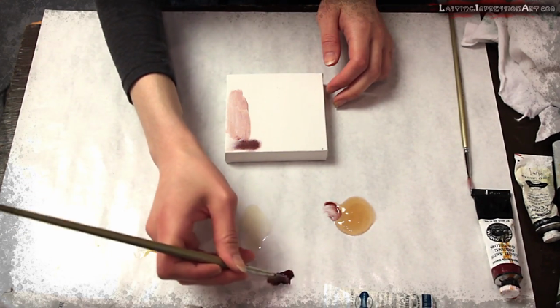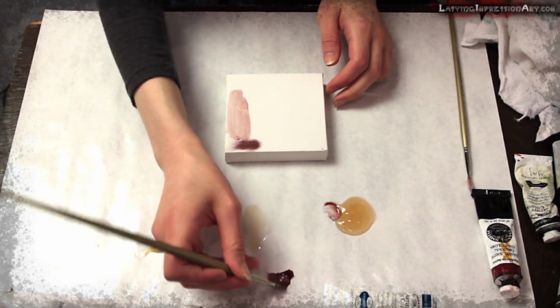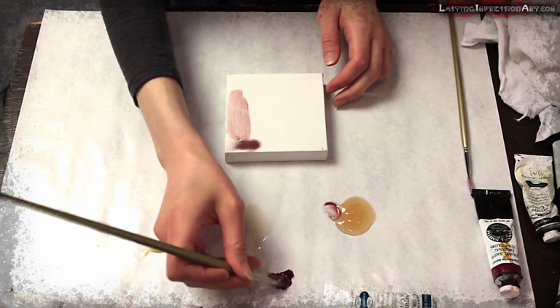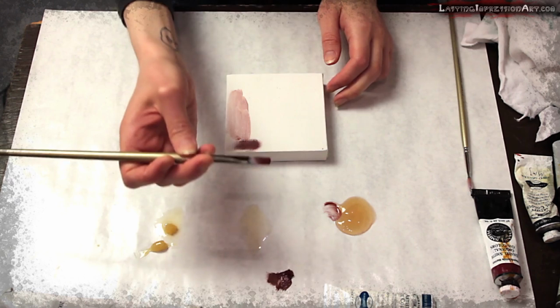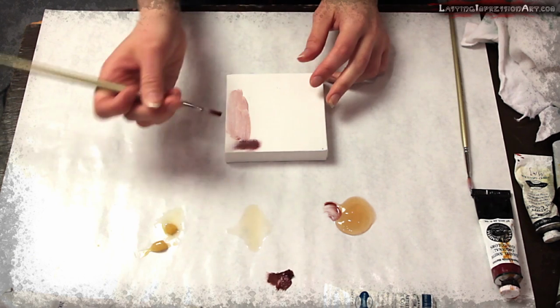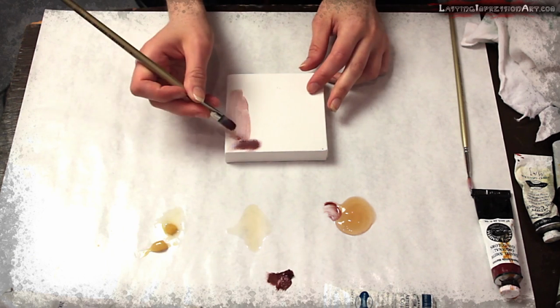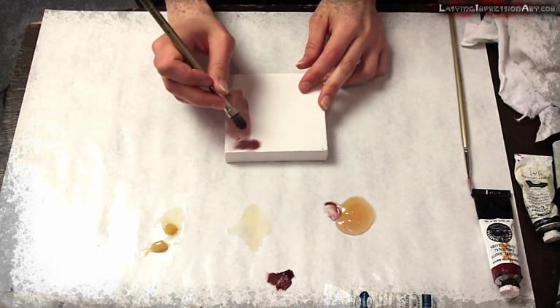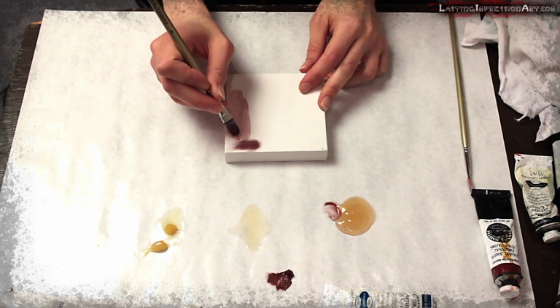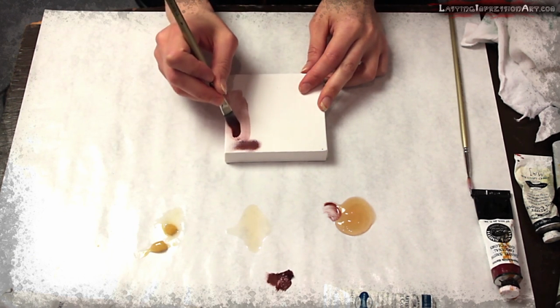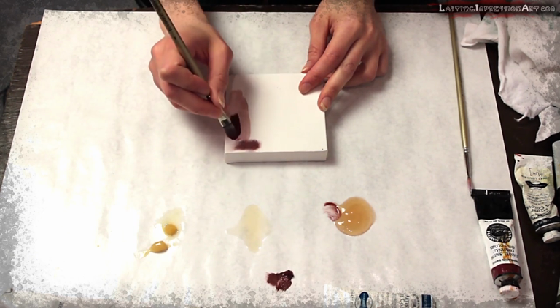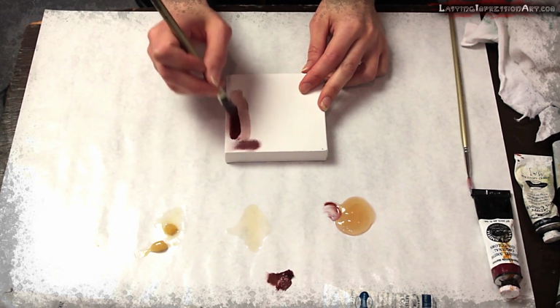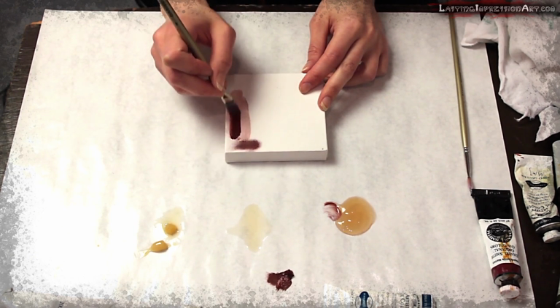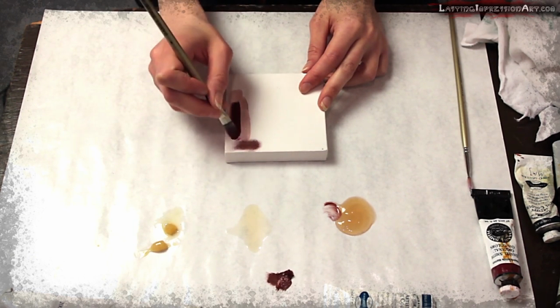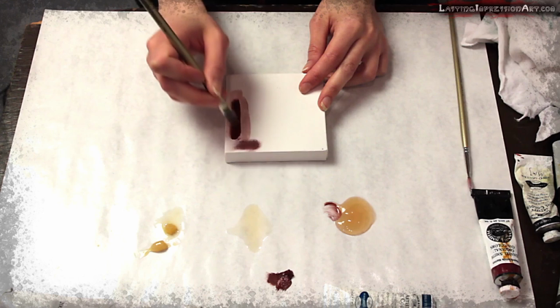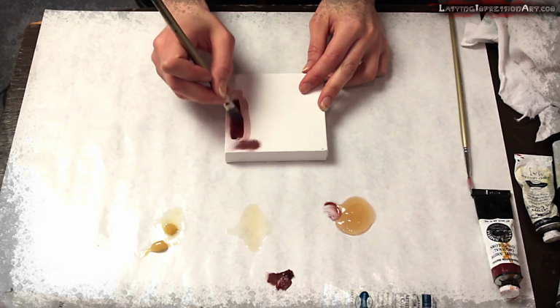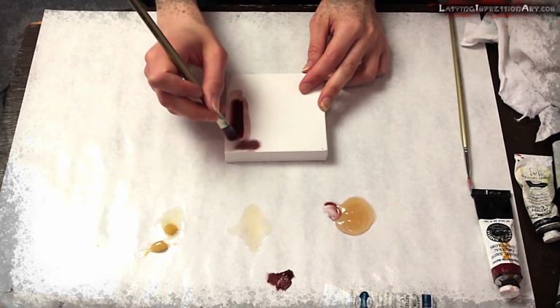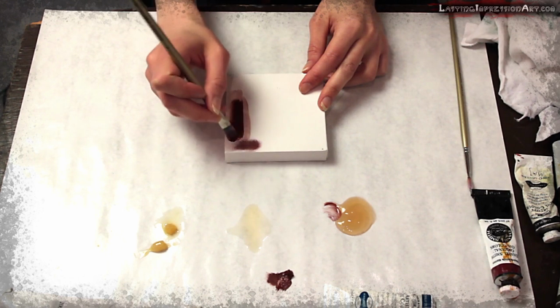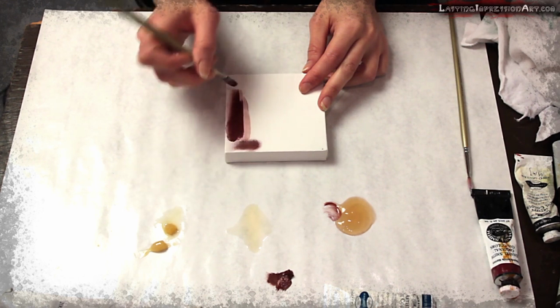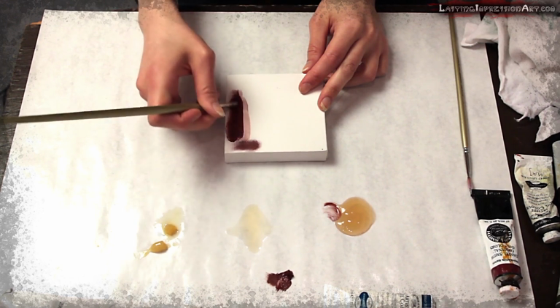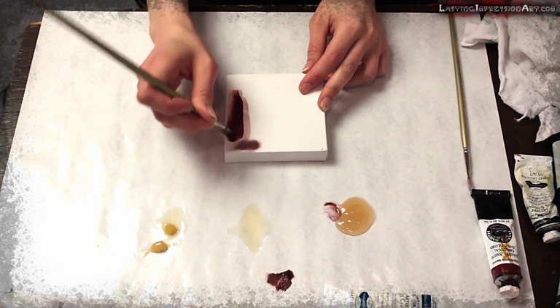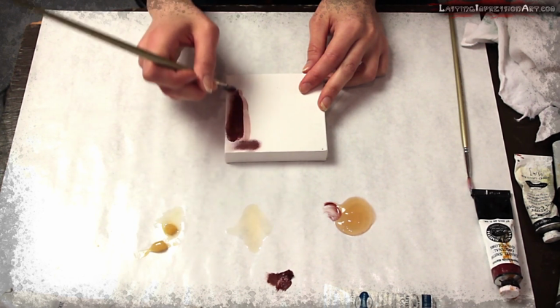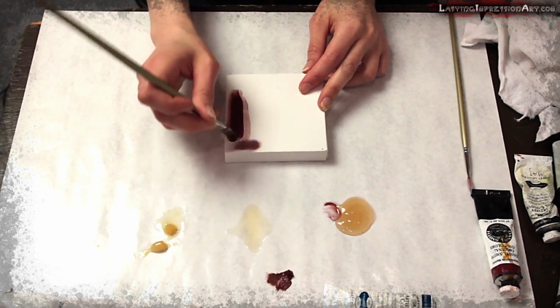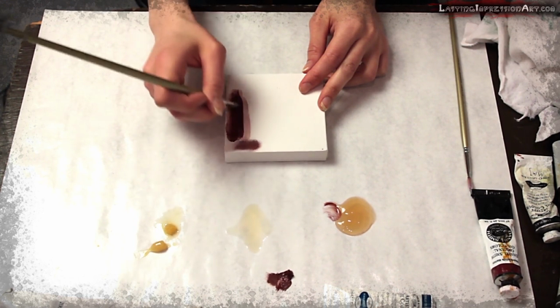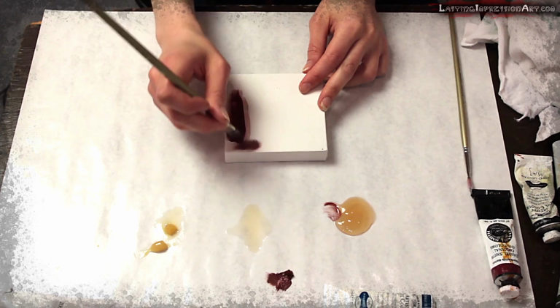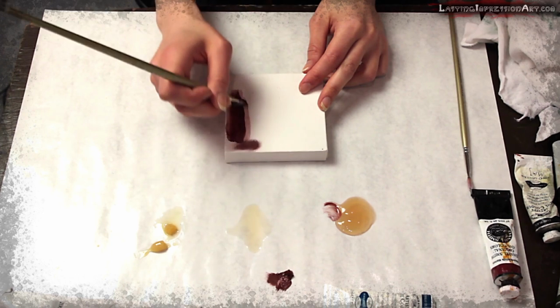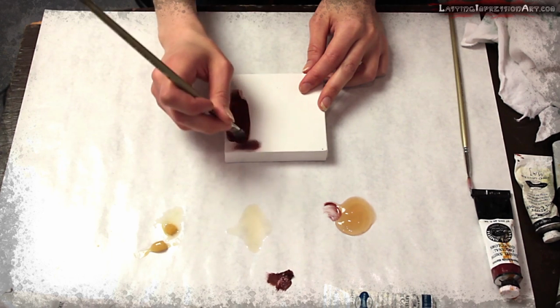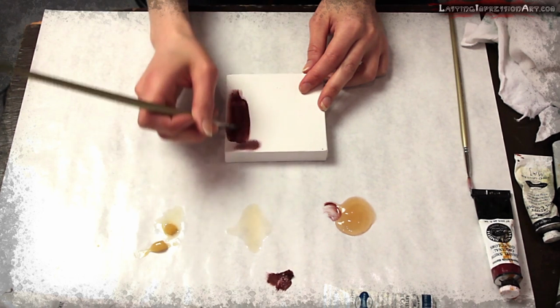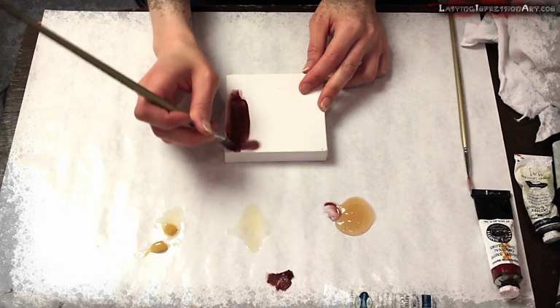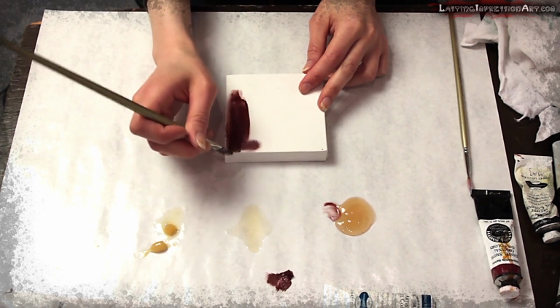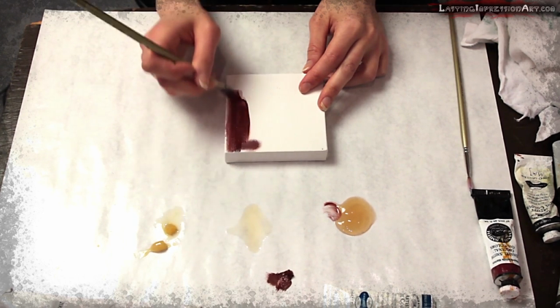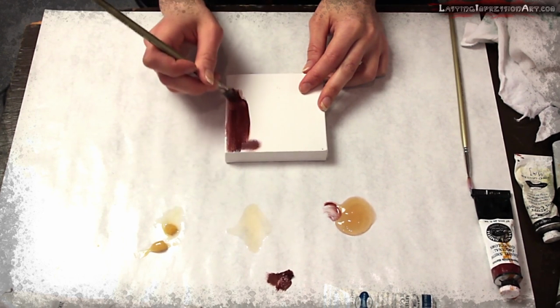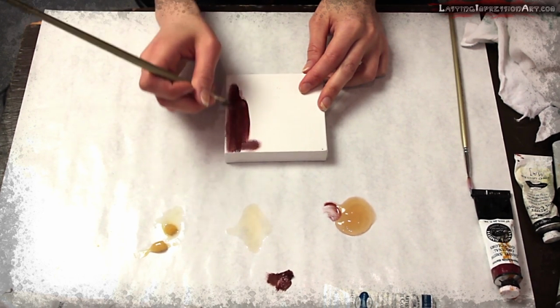You could do more paint and less medium and get a nice thick coverage like that. That really just helps it push along.